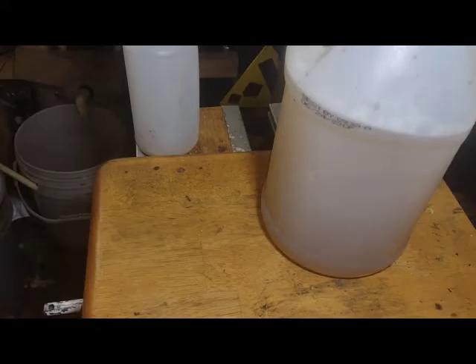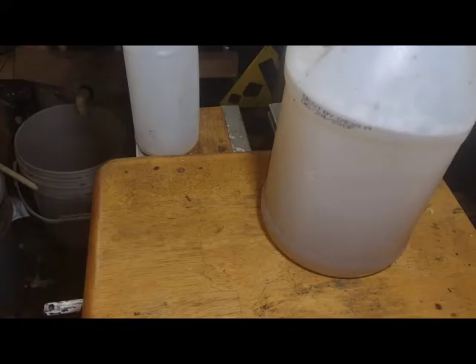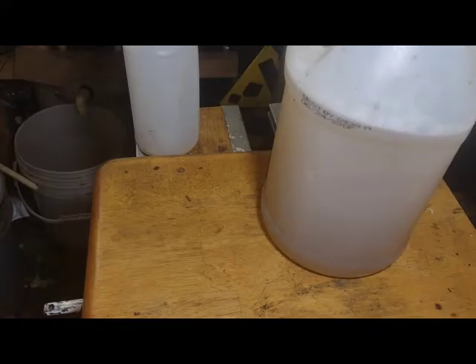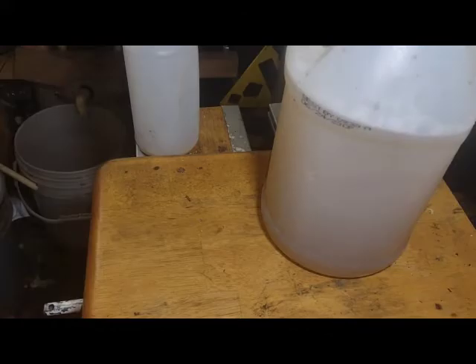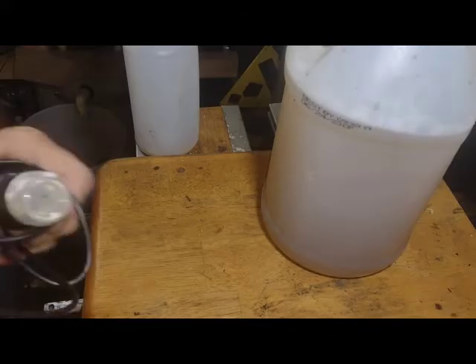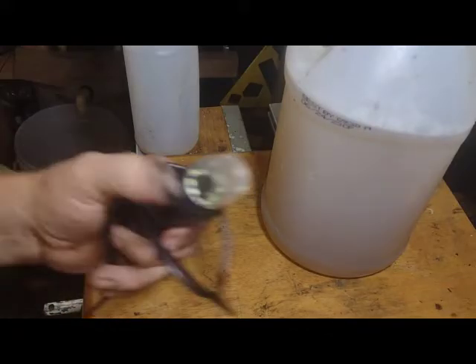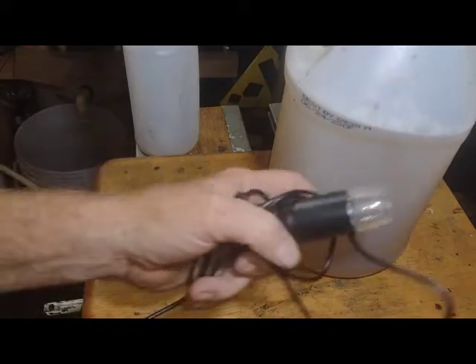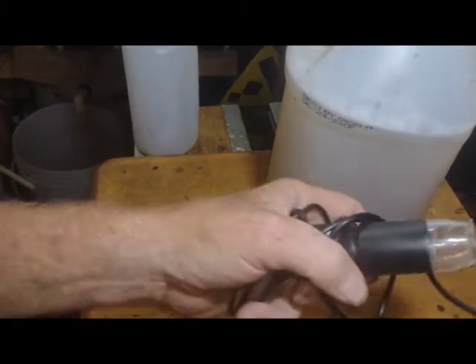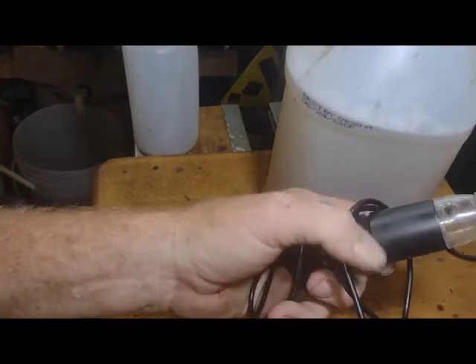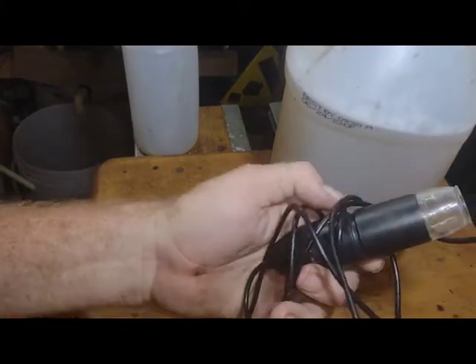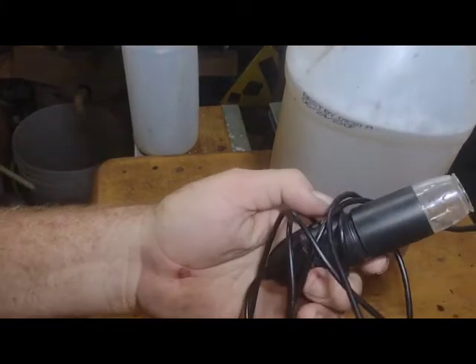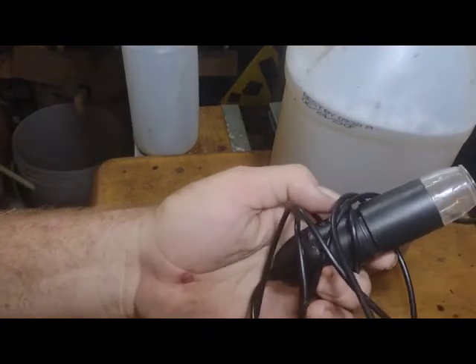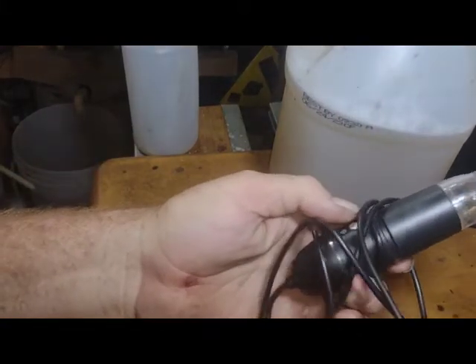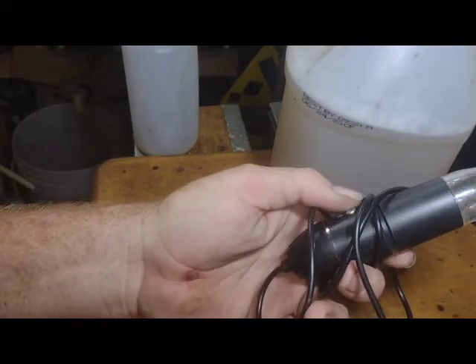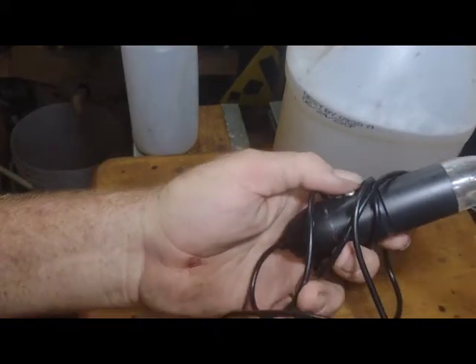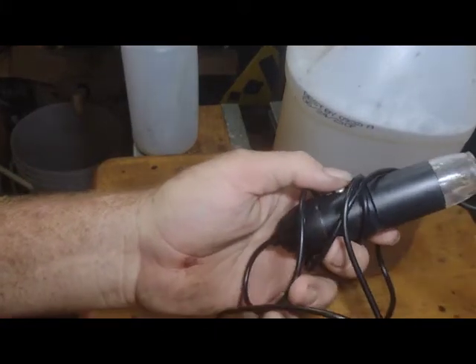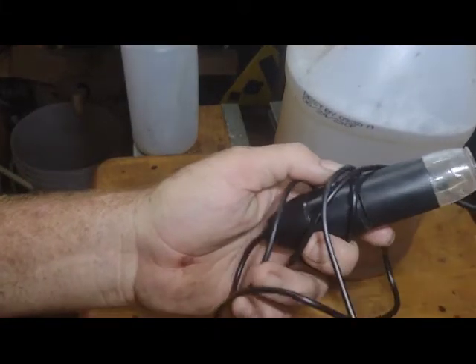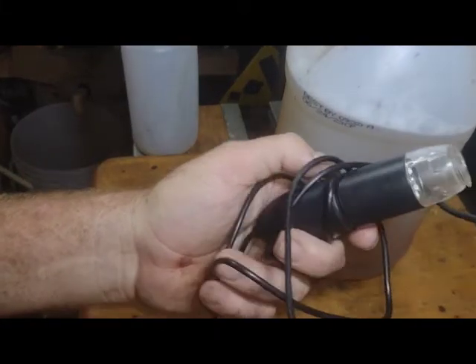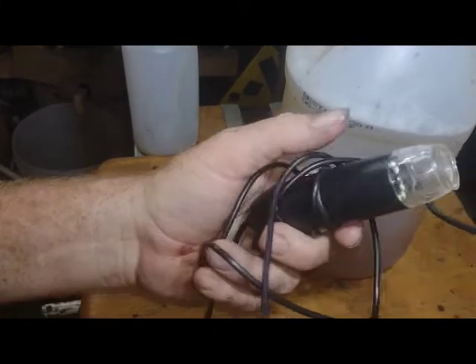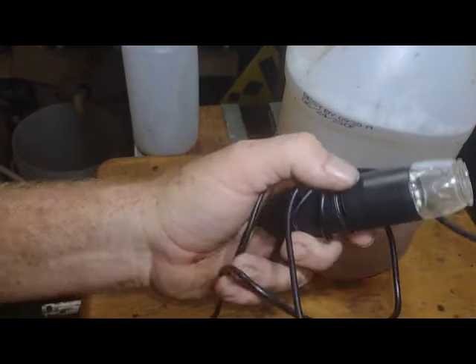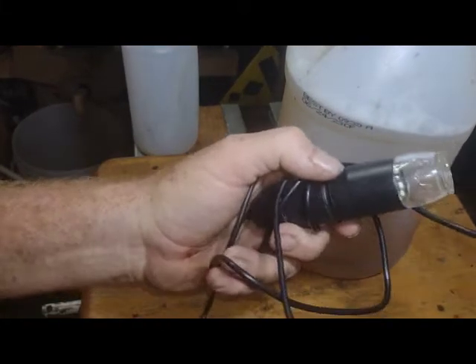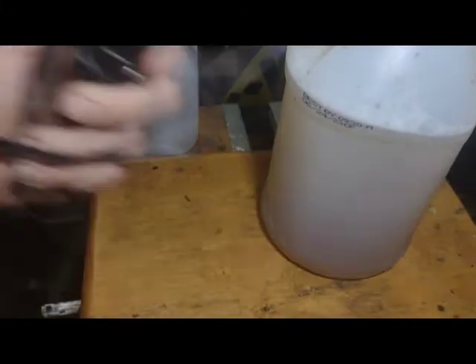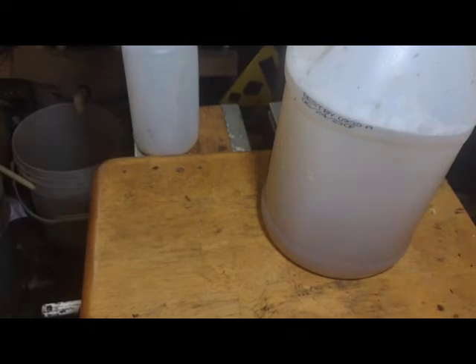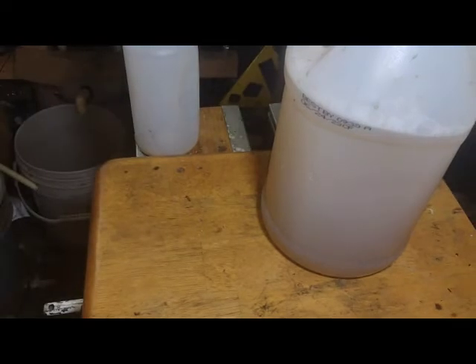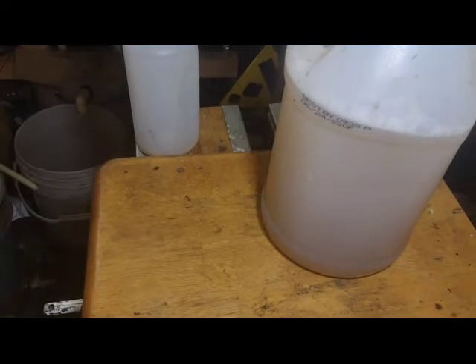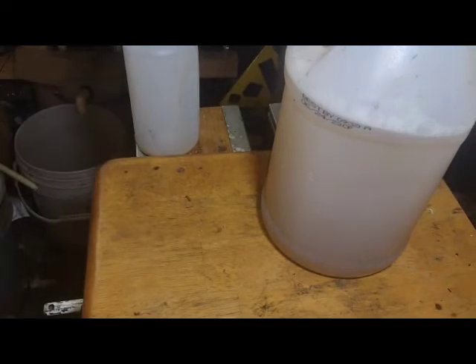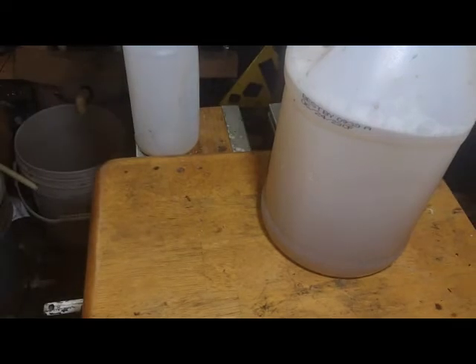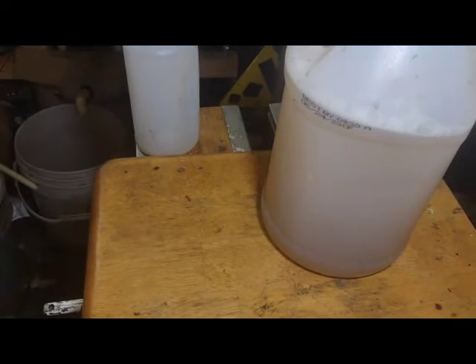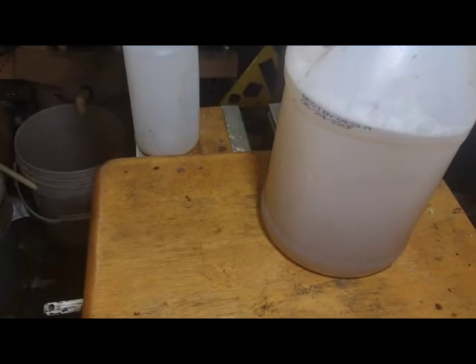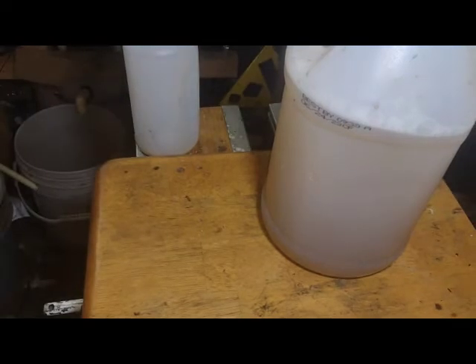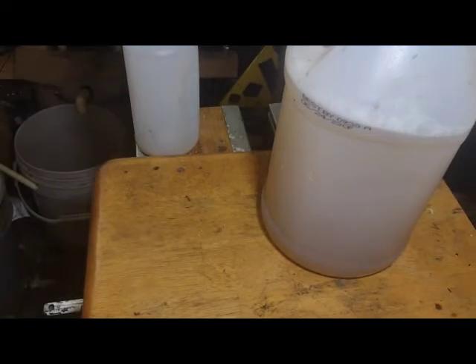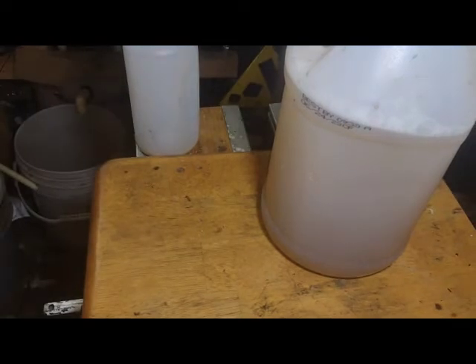We're going to take an up-close look at the effect using this microscope here. That should be an interesting one.